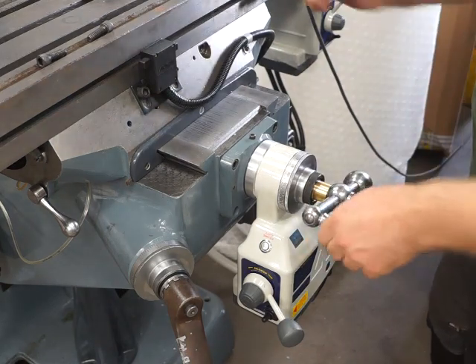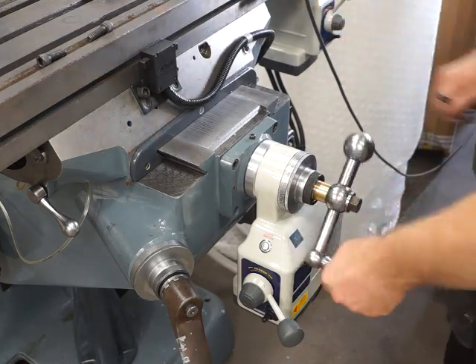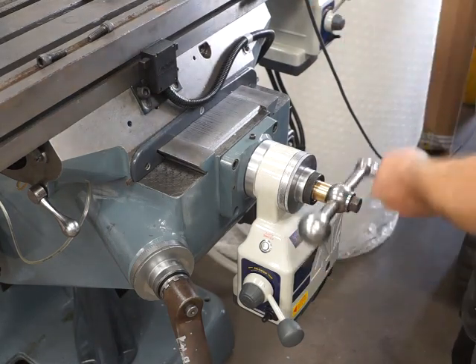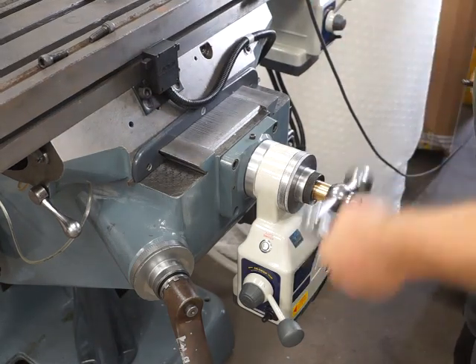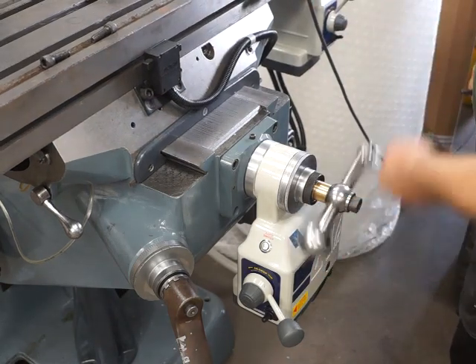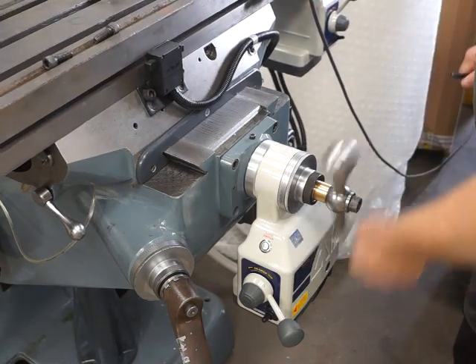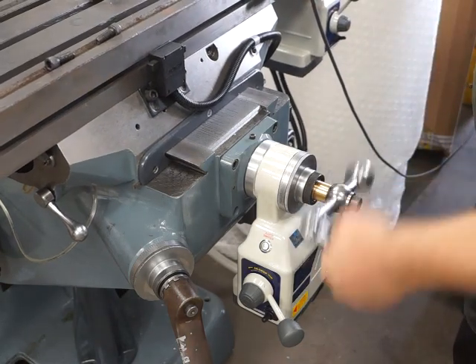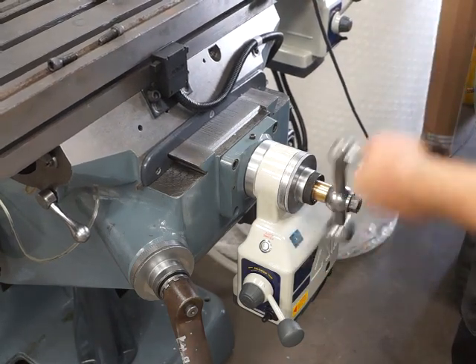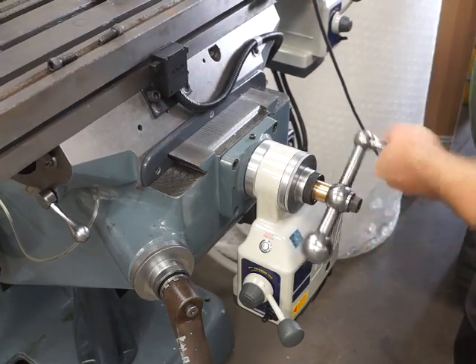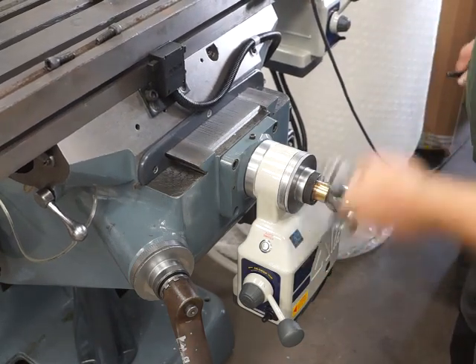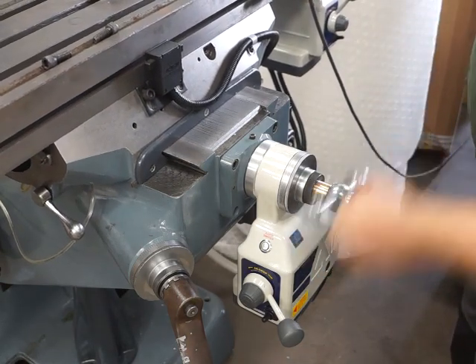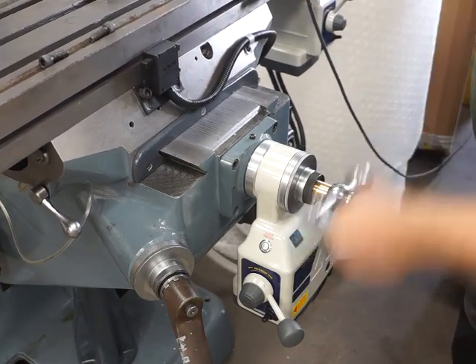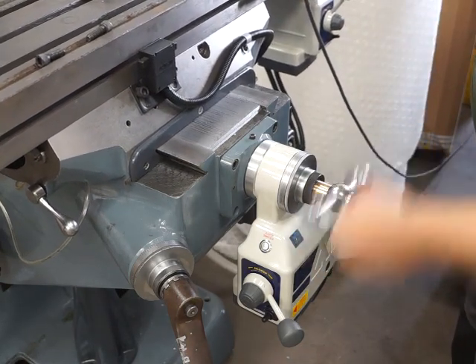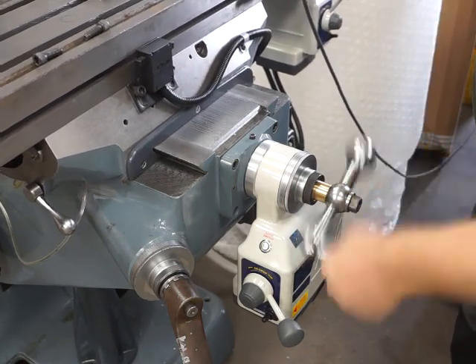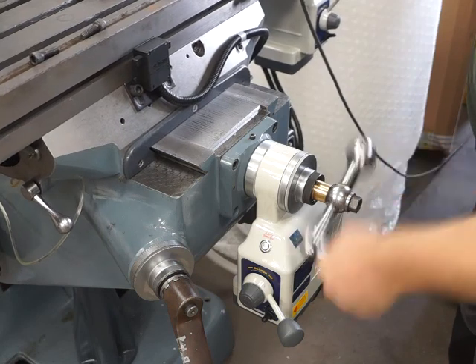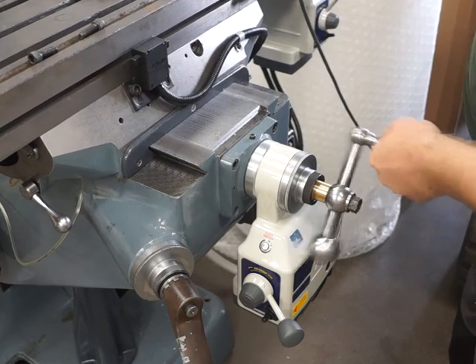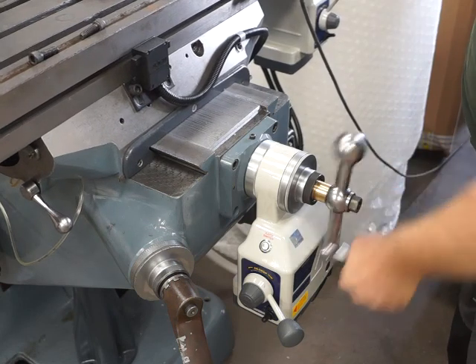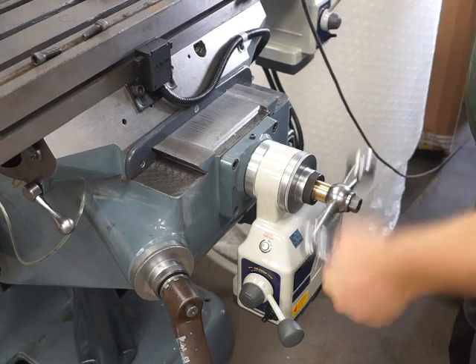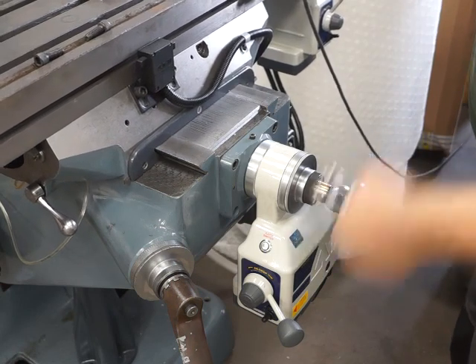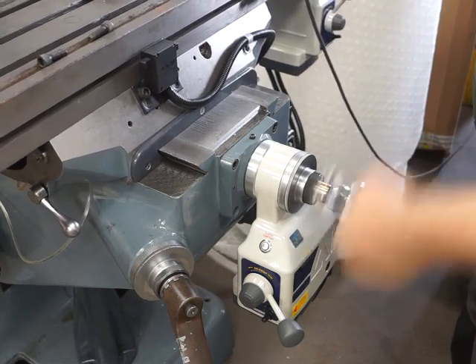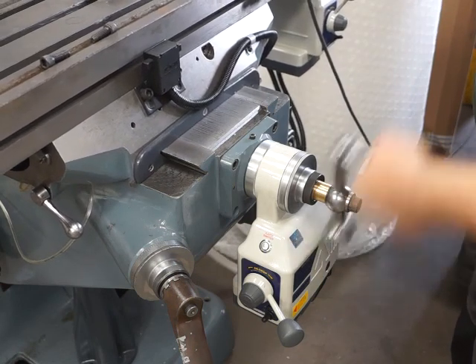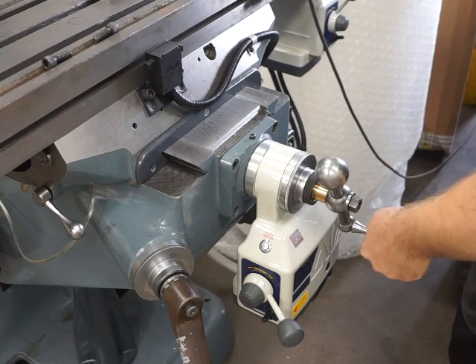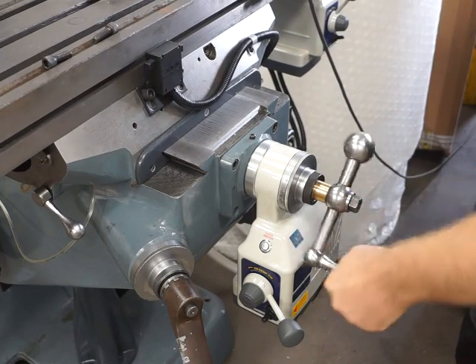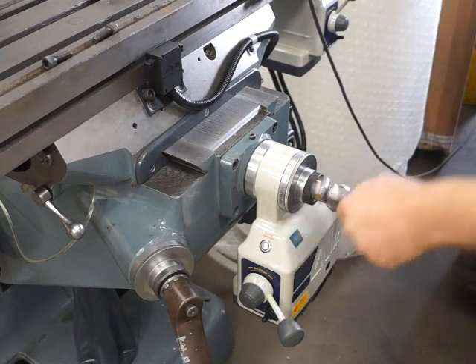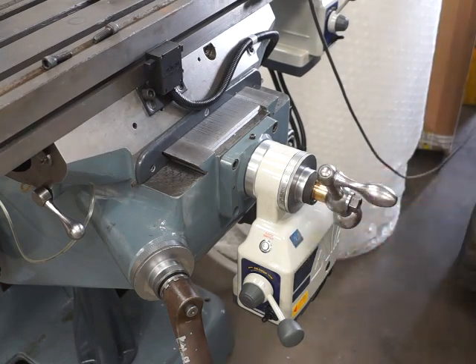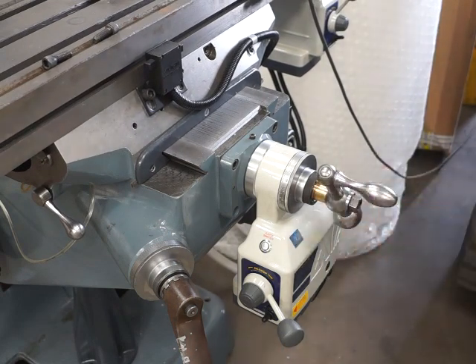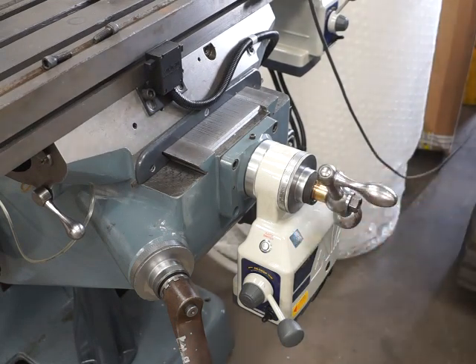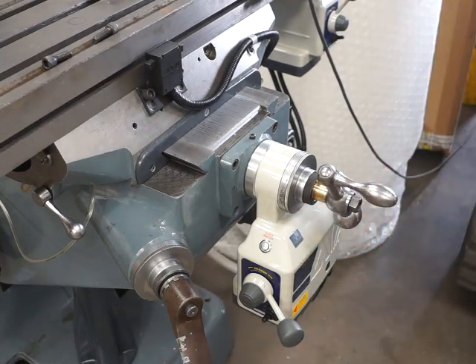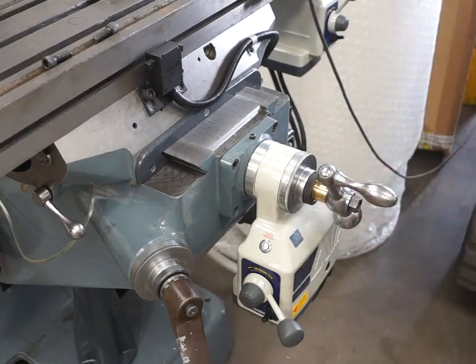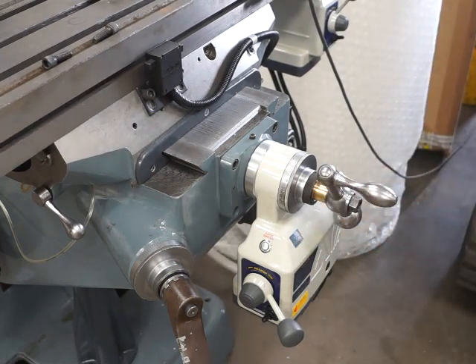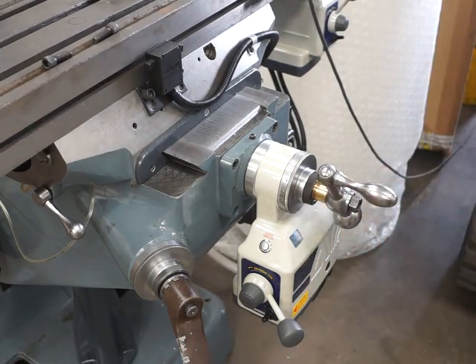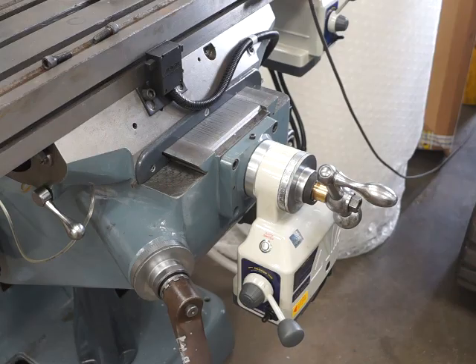I'll put the other two screws back in, but you can see that it's now working again — absolutely fine, no backlash at all. That's all back together again. Thank you.